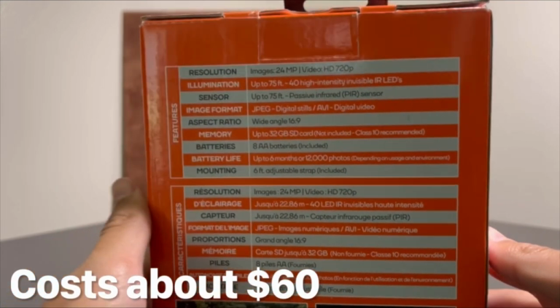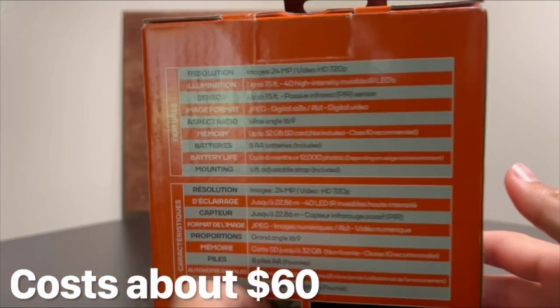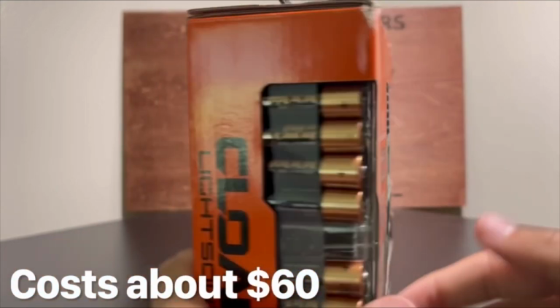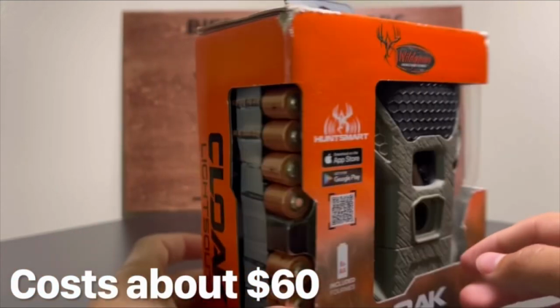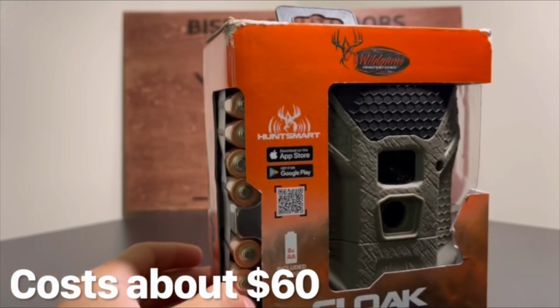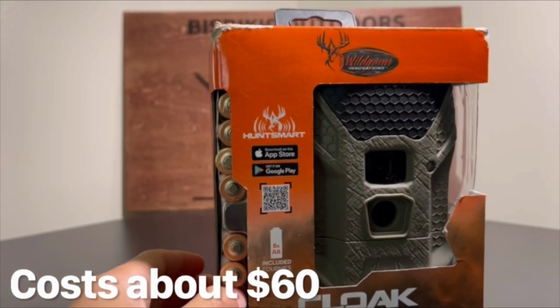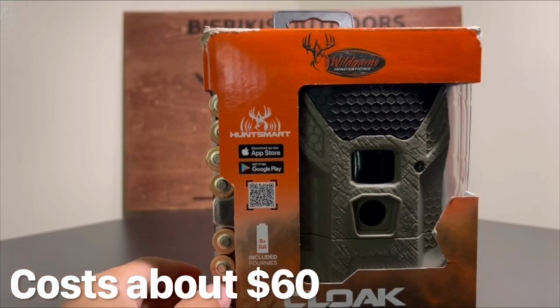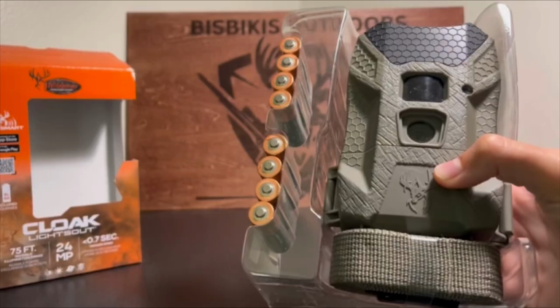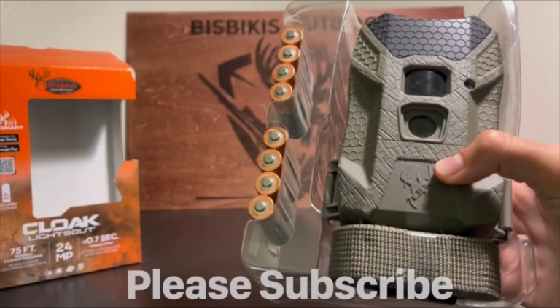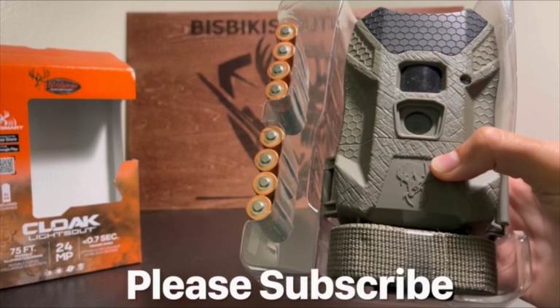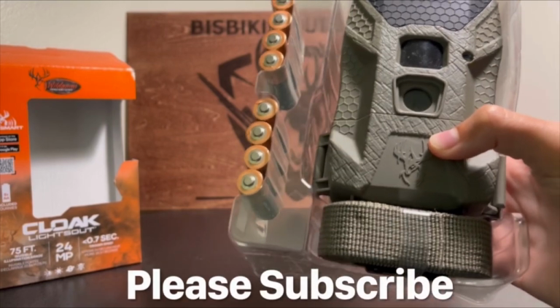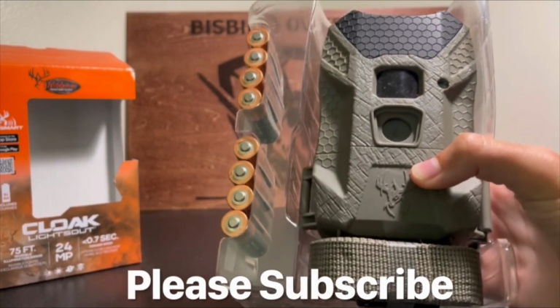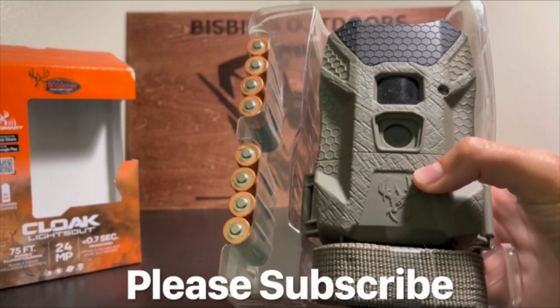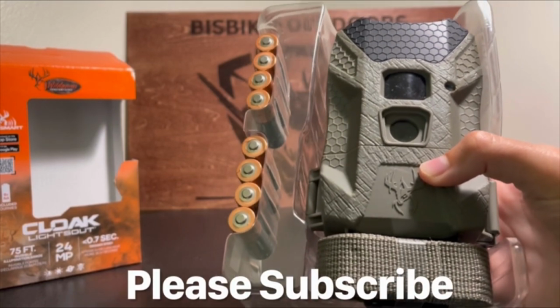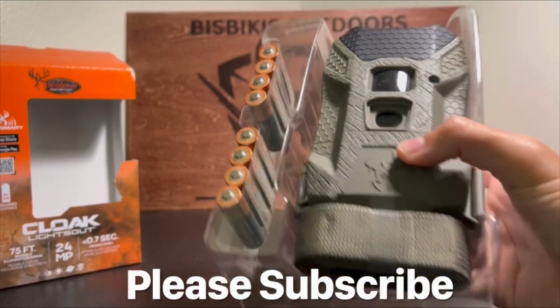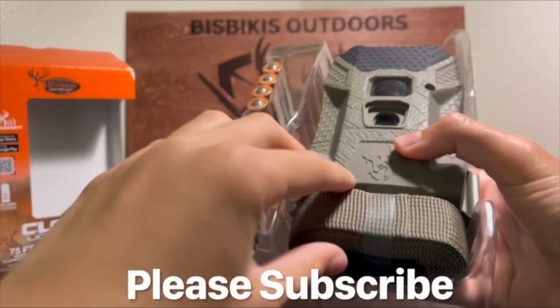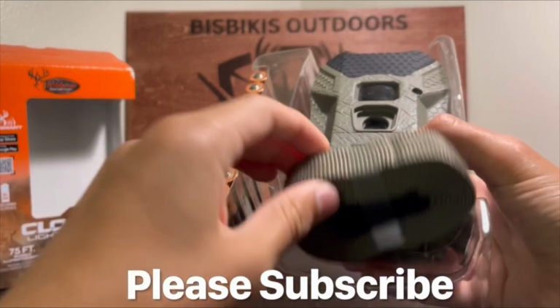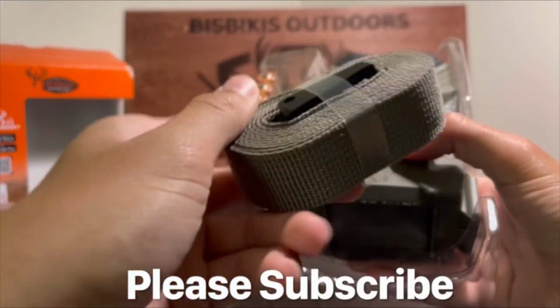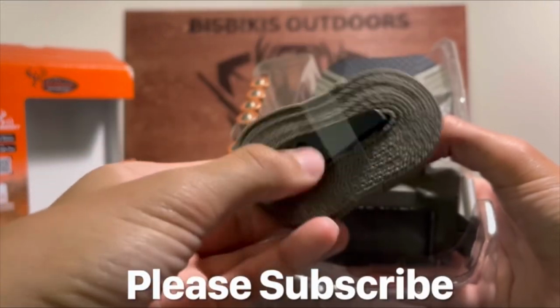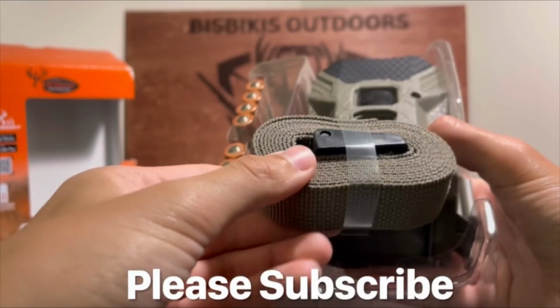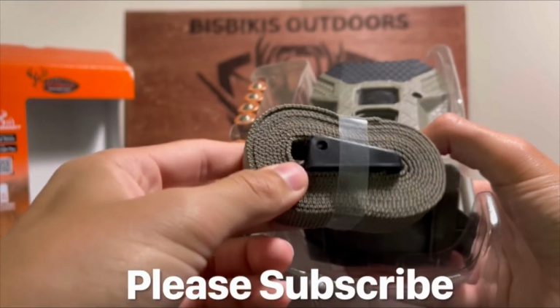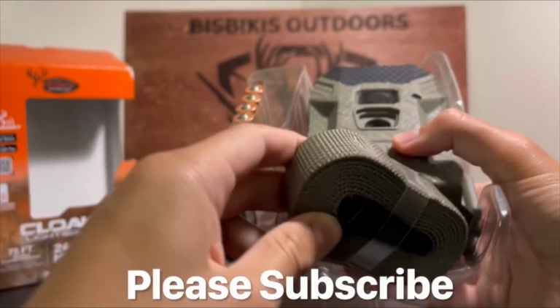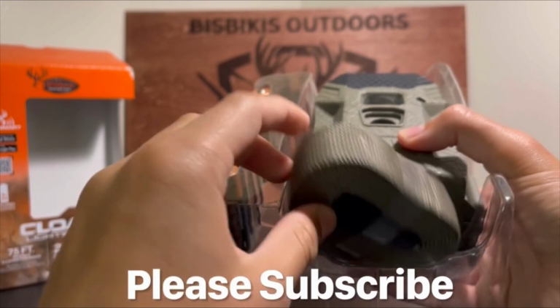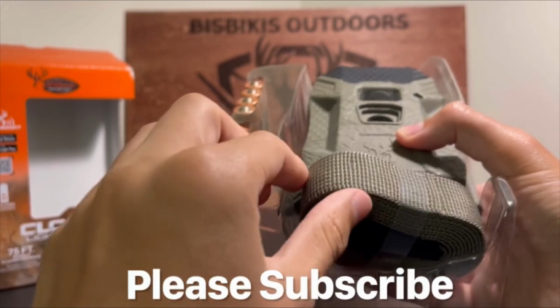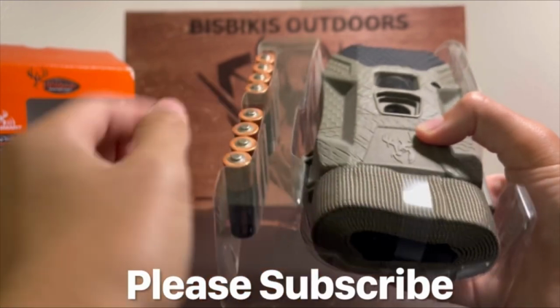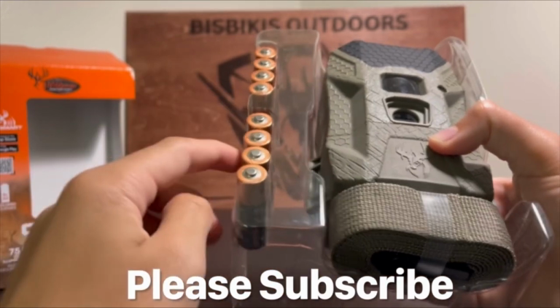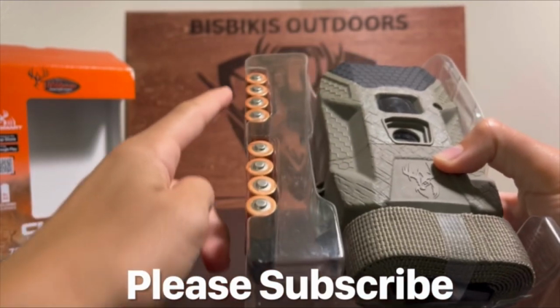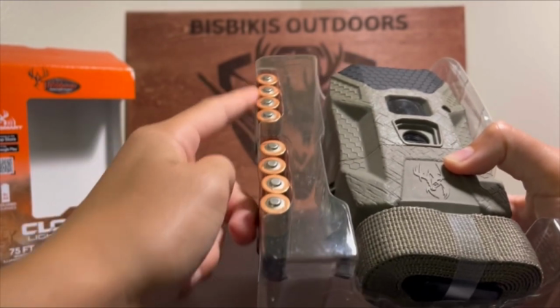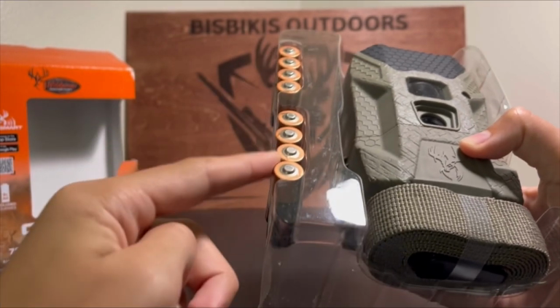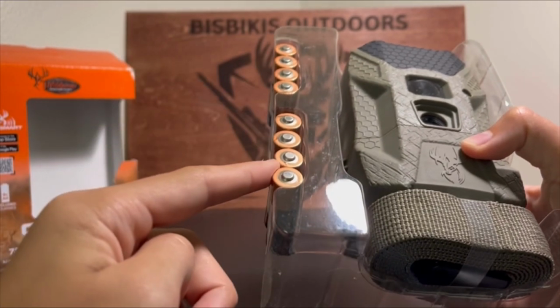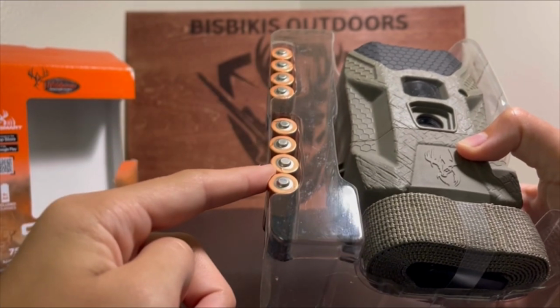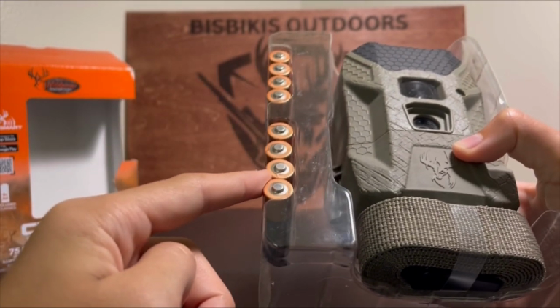Let's go ahead and unbox it. Here's the camera itself, a strap for a tree, hole, or anything, and 8 AA batteries.